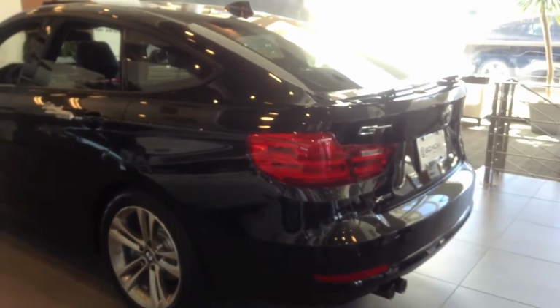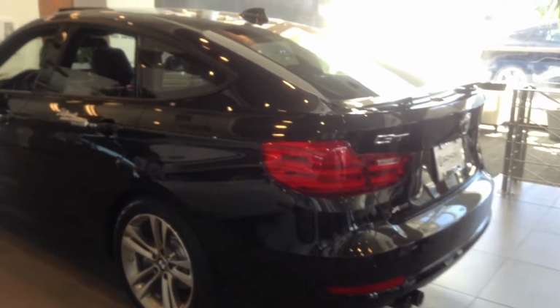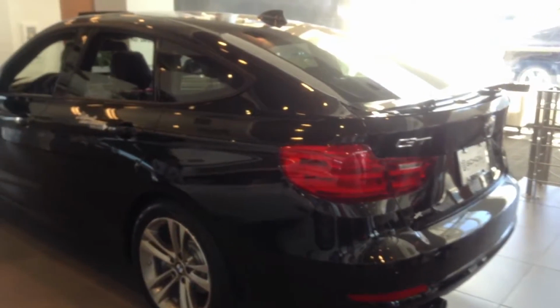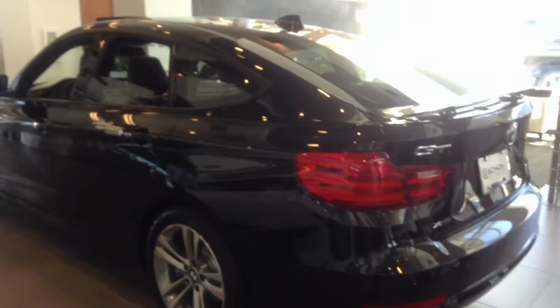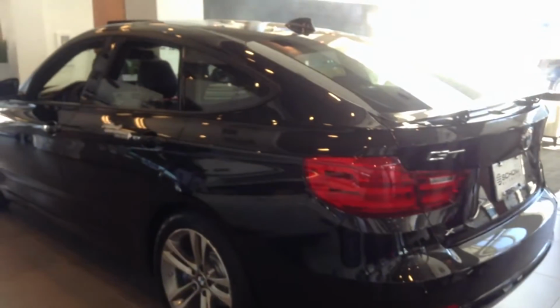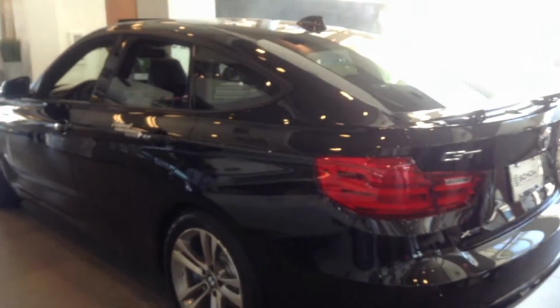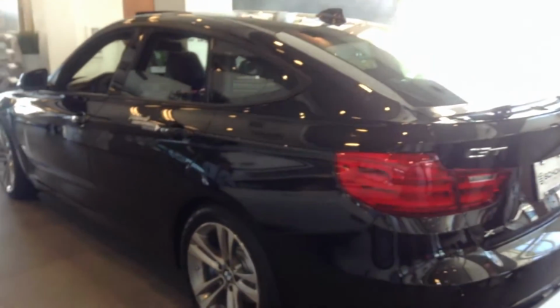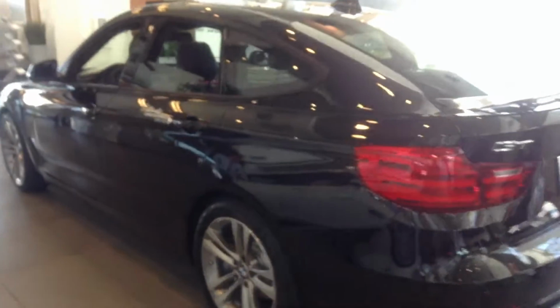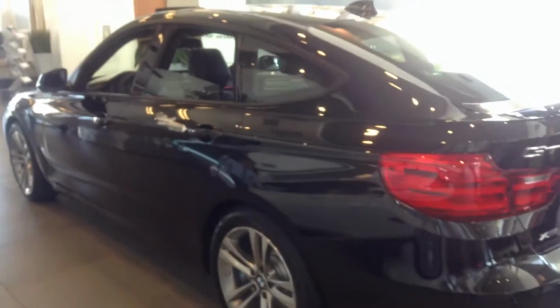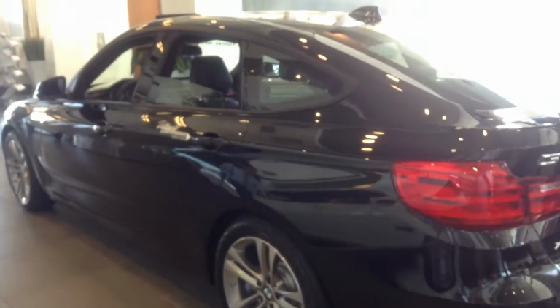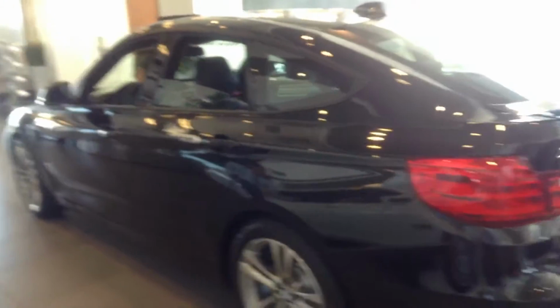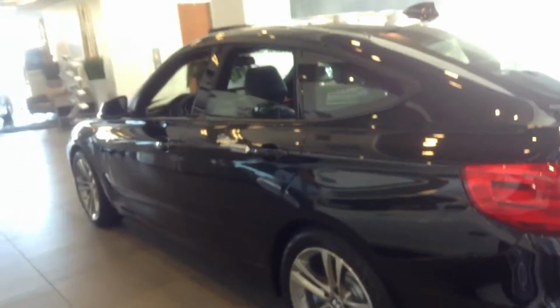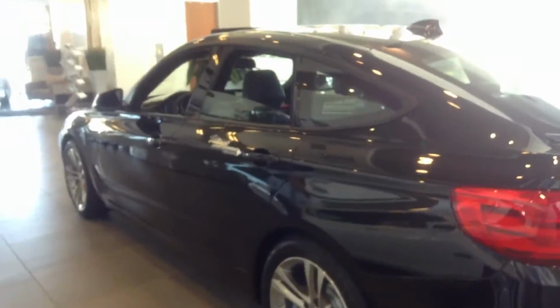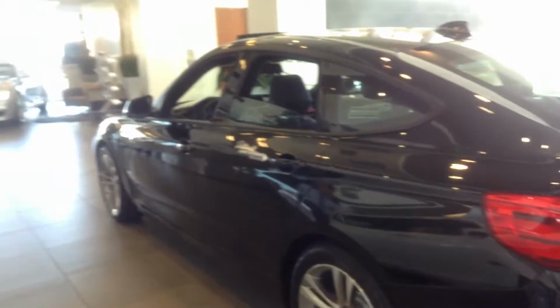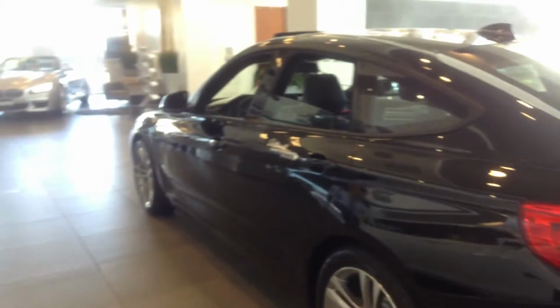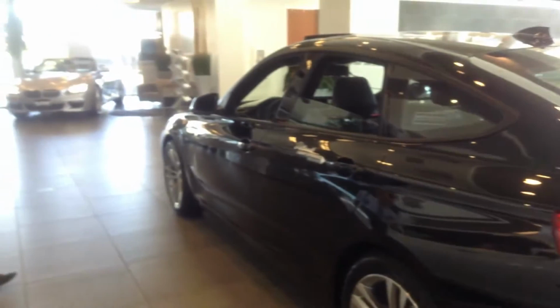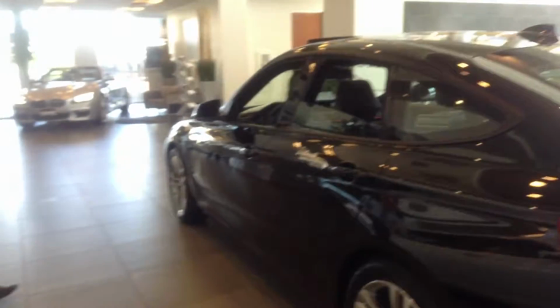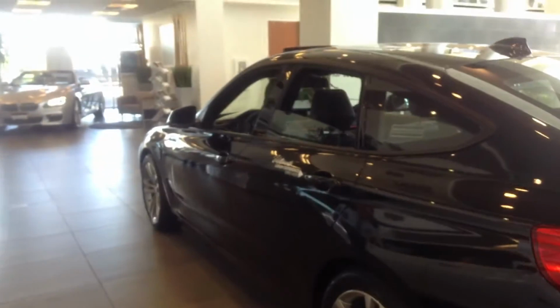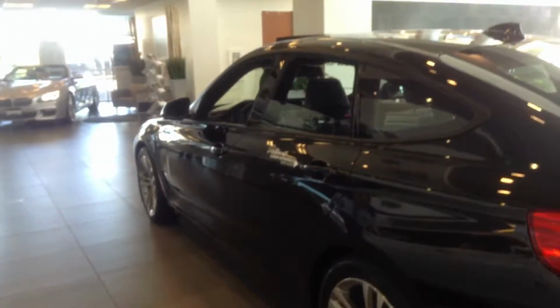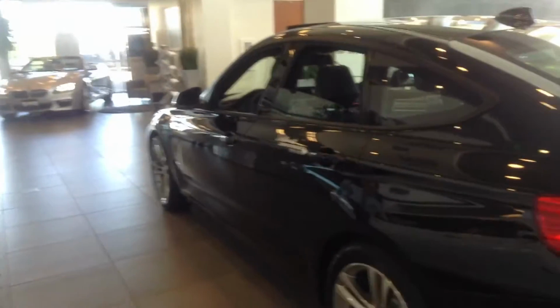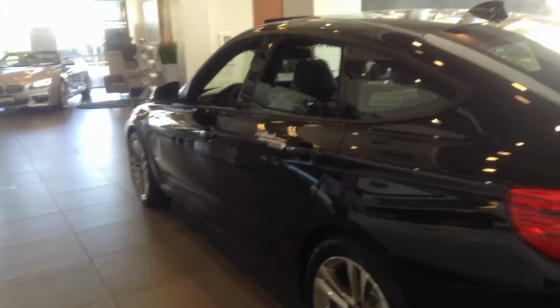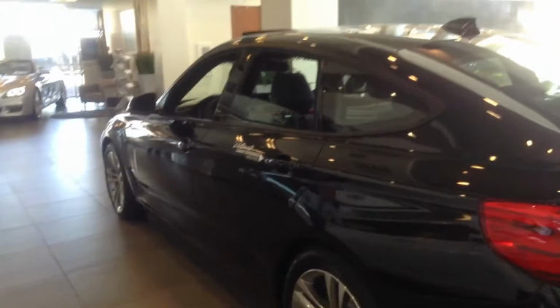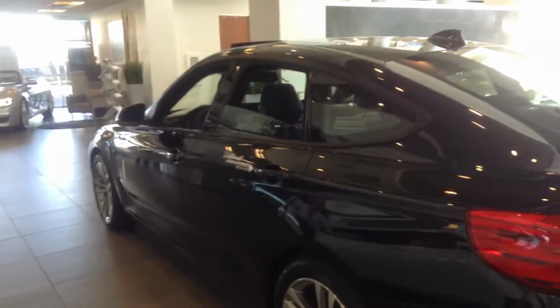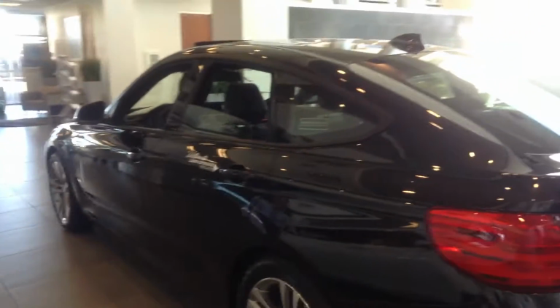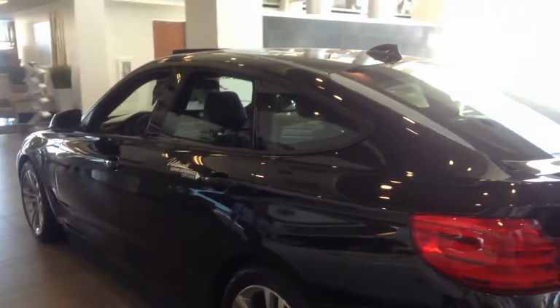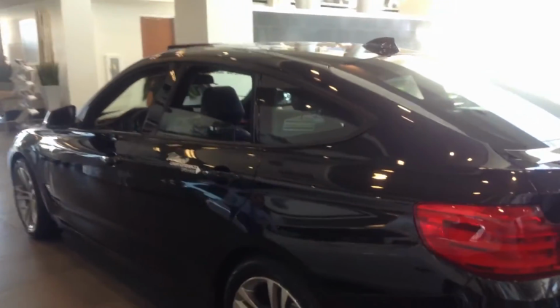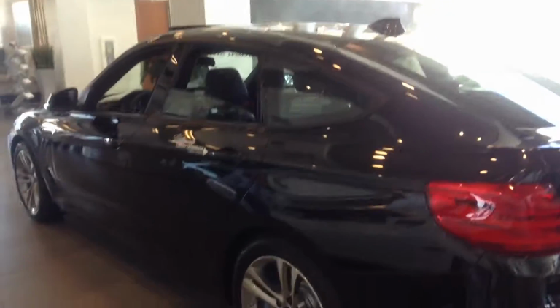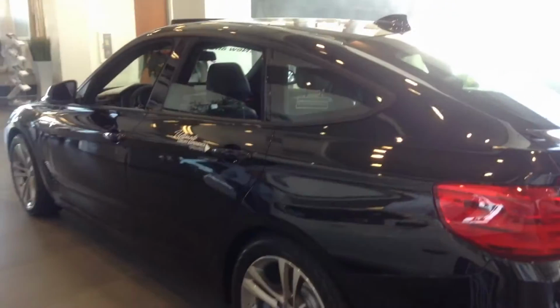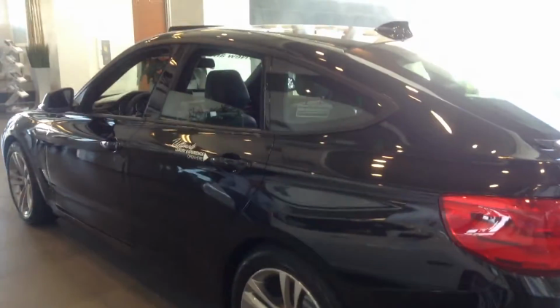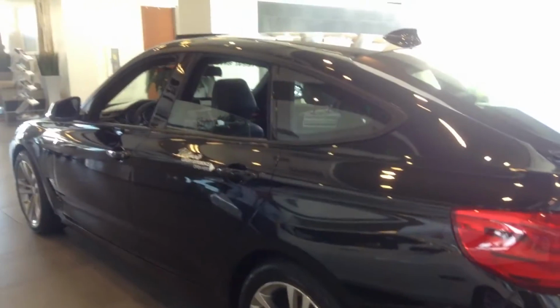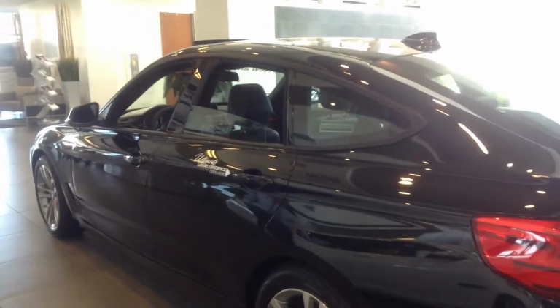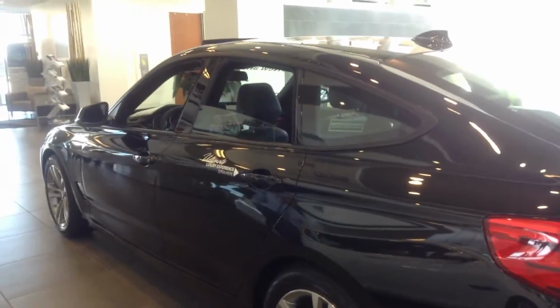Just let me know if you'd like to come in and take a look at this vehicle. You can reach me here at 303-730-1300. Thanks a lot and have a great day.